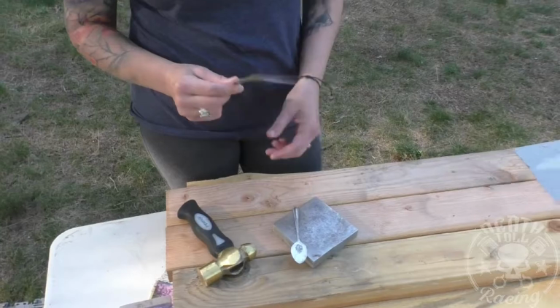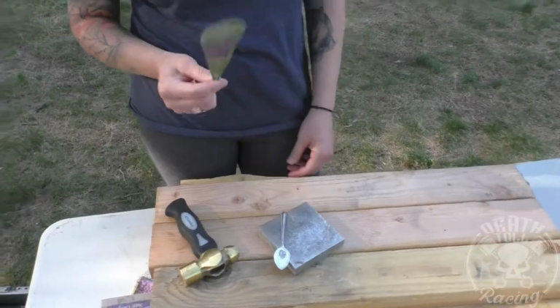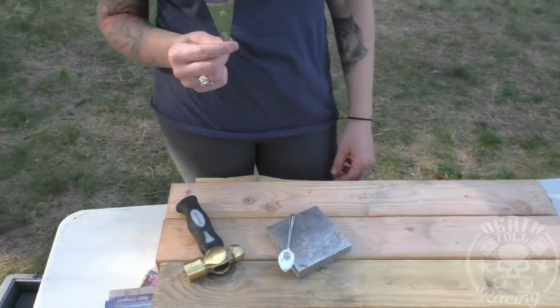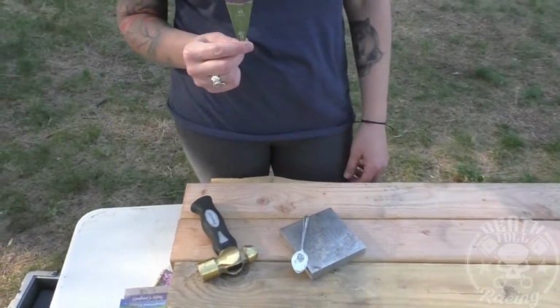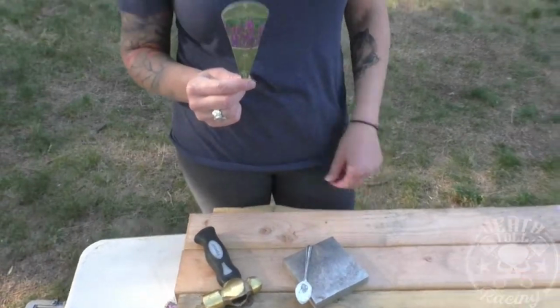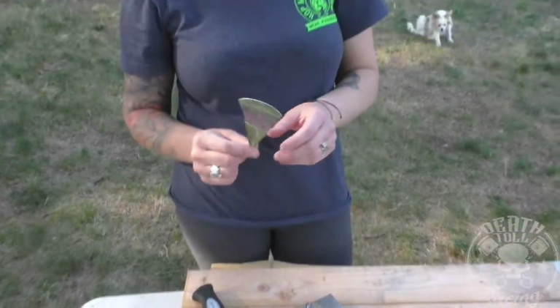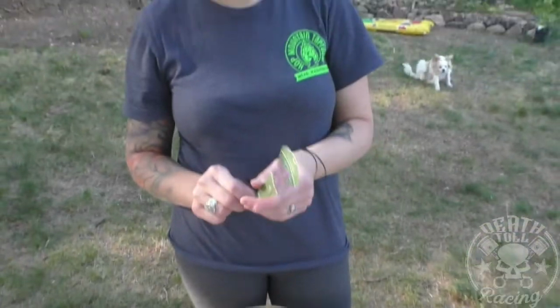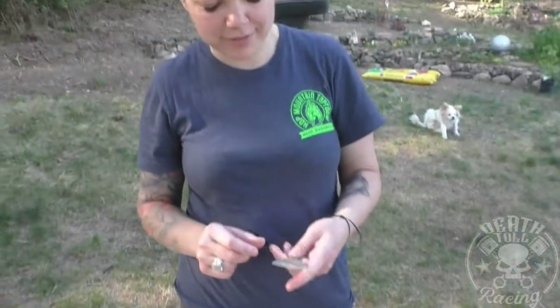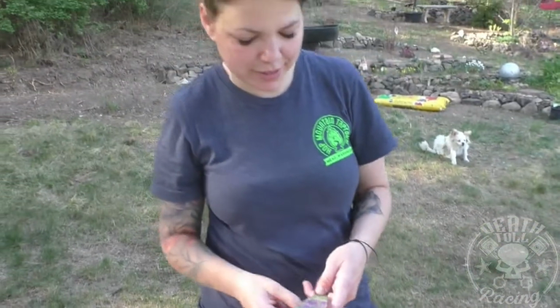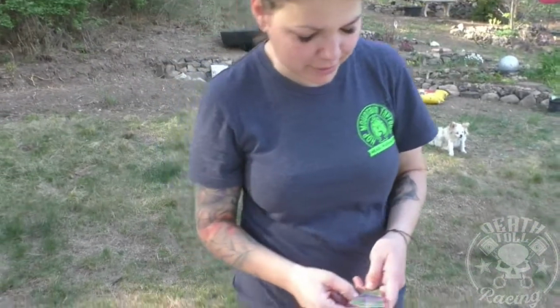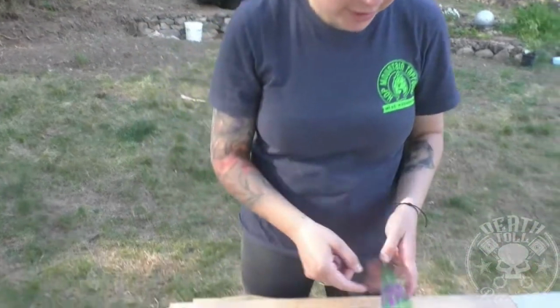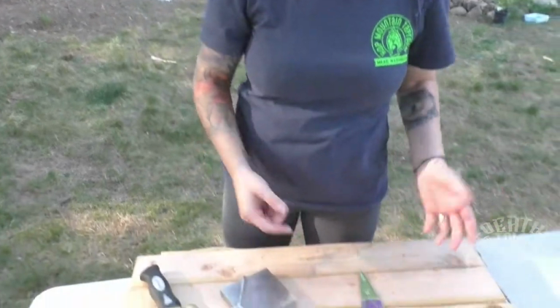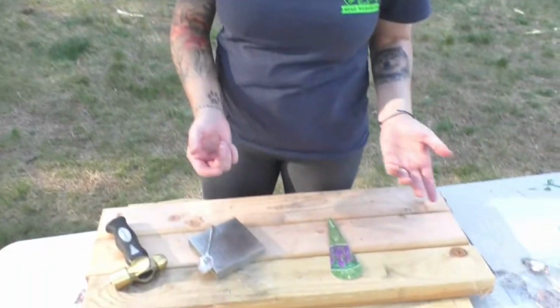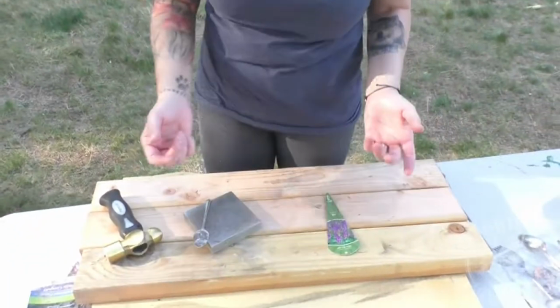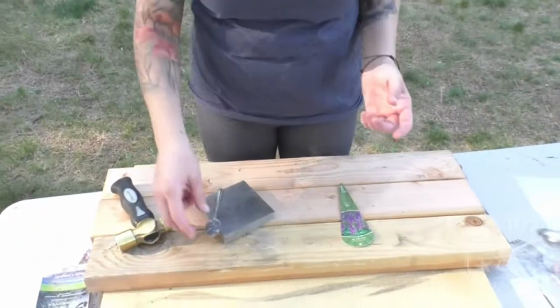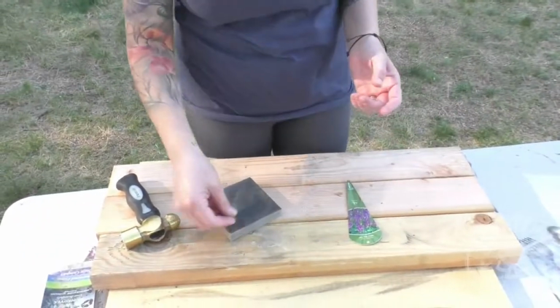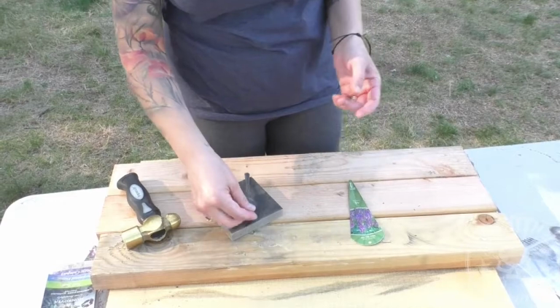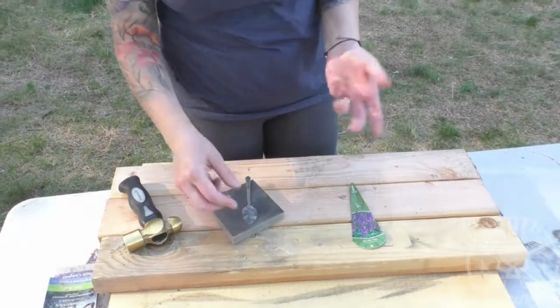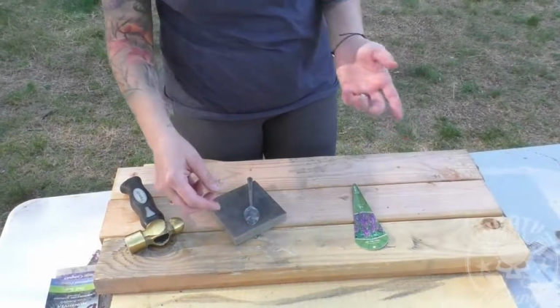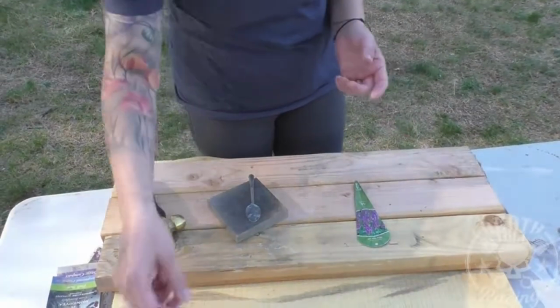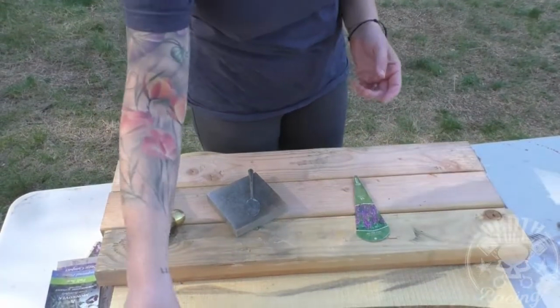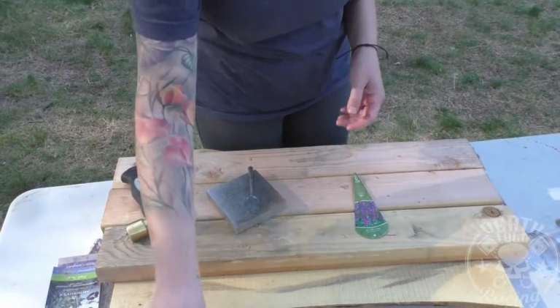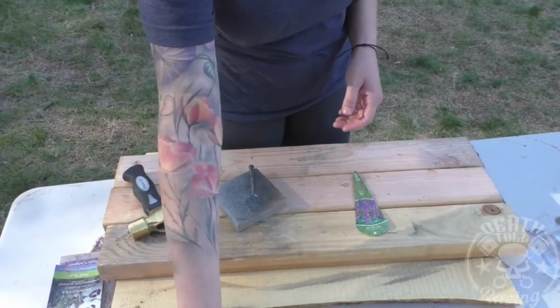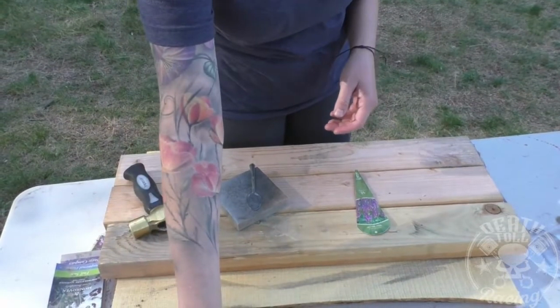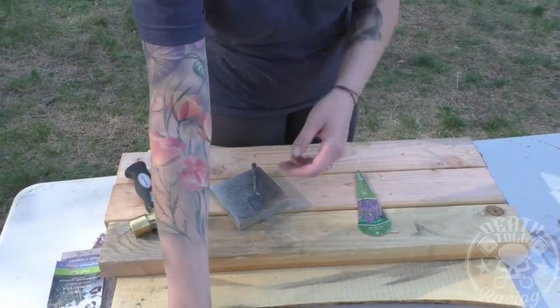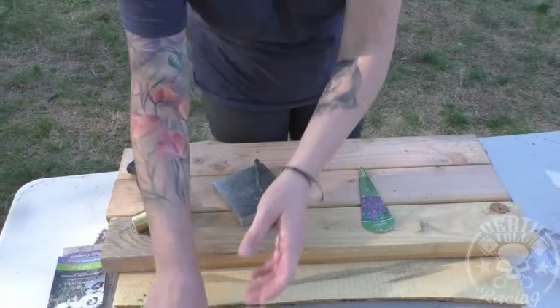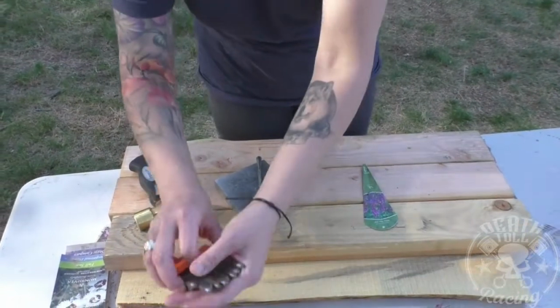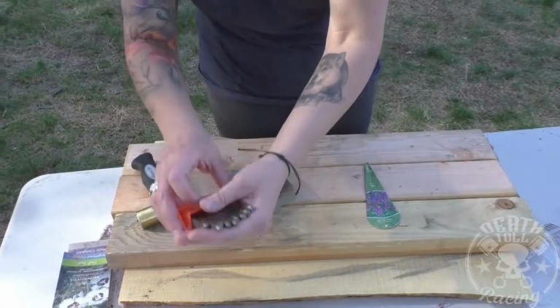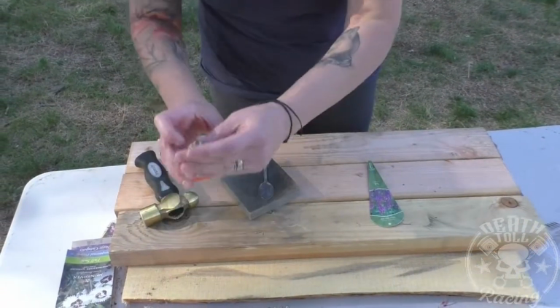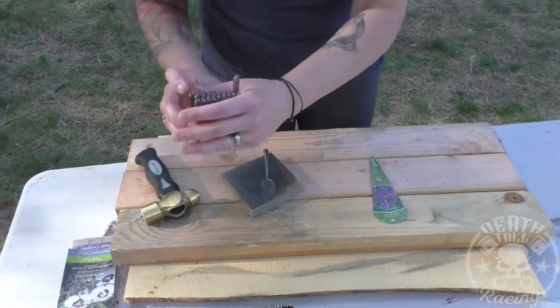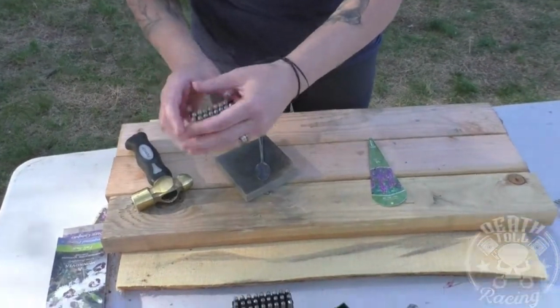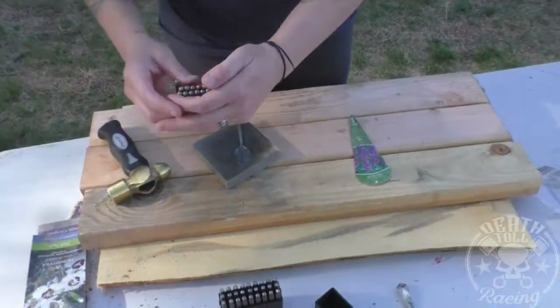My plants come with all these plastic tags and I don't really like those. I like to know what's in my garden, but I don't like garbage all over the place.